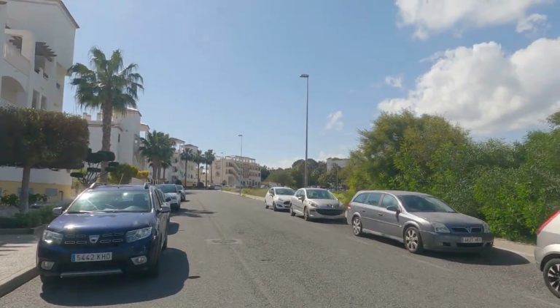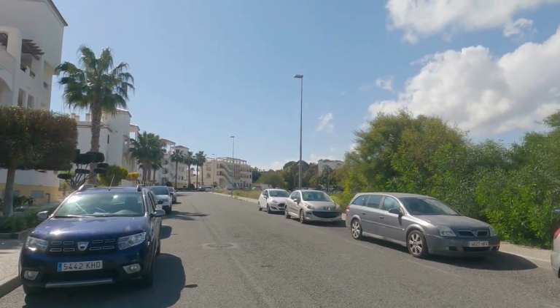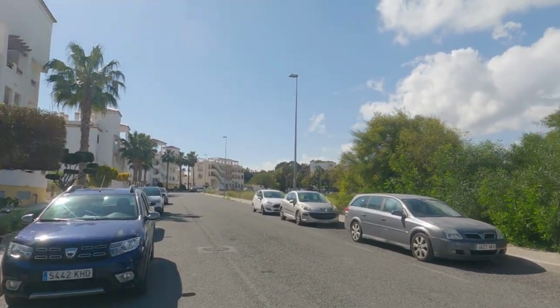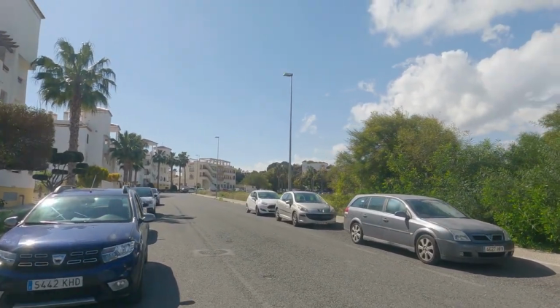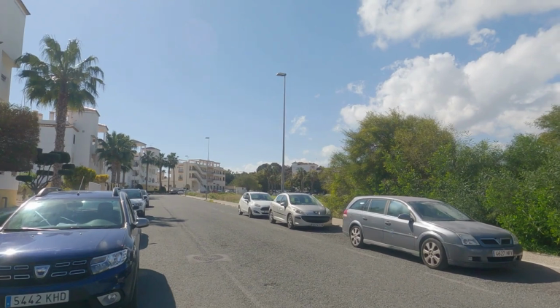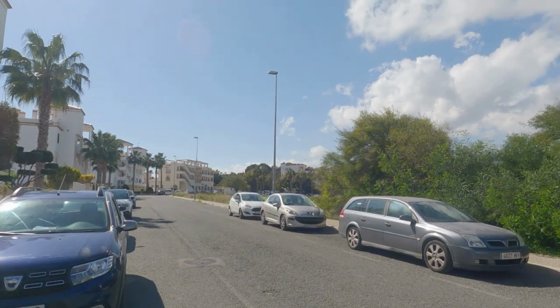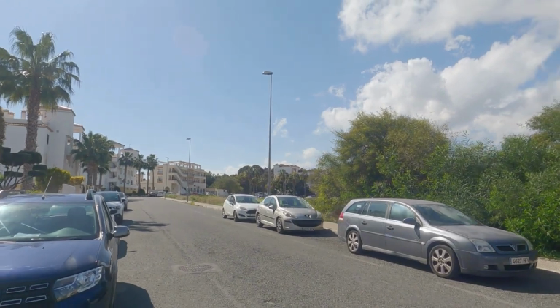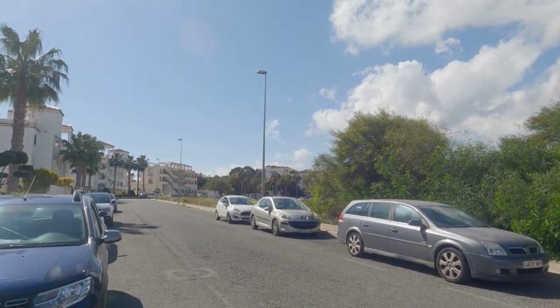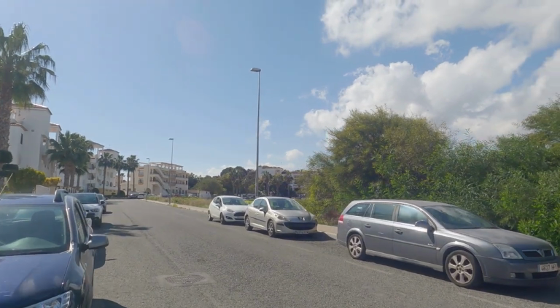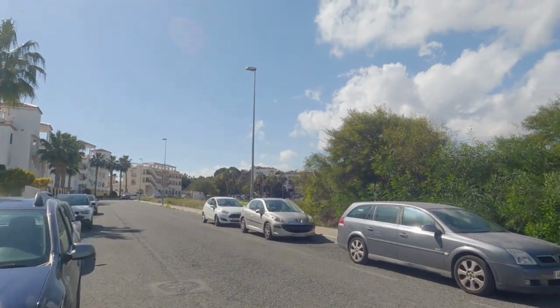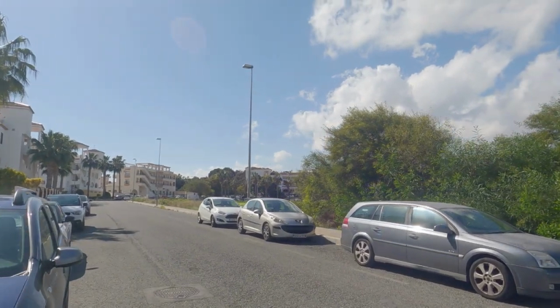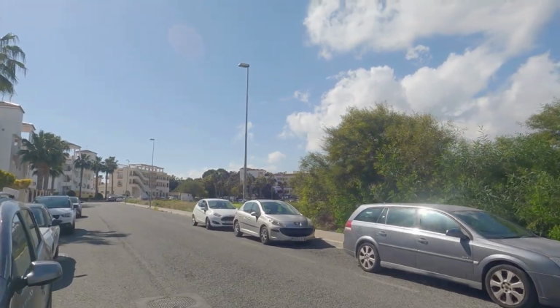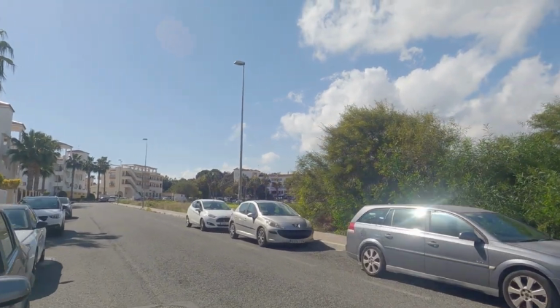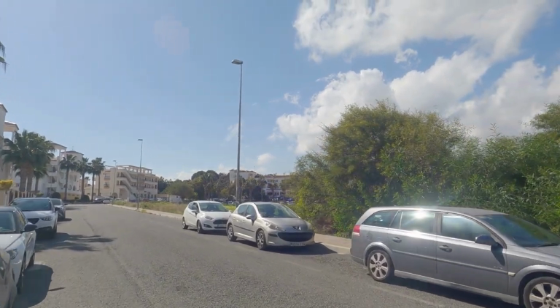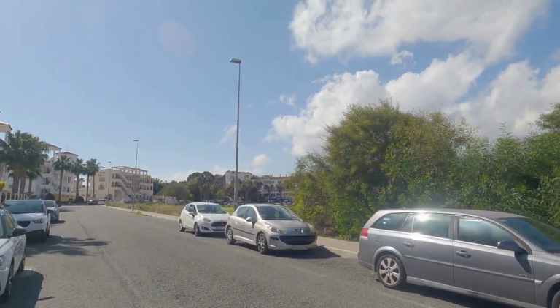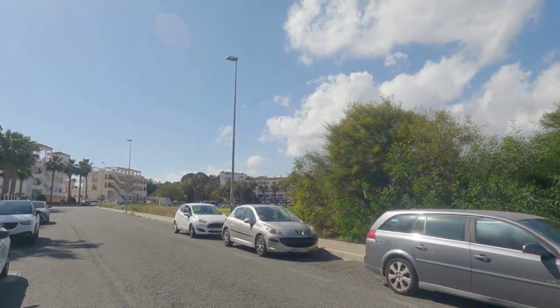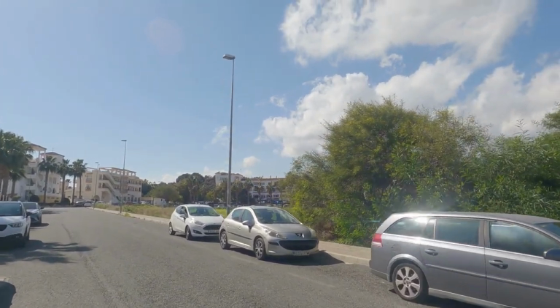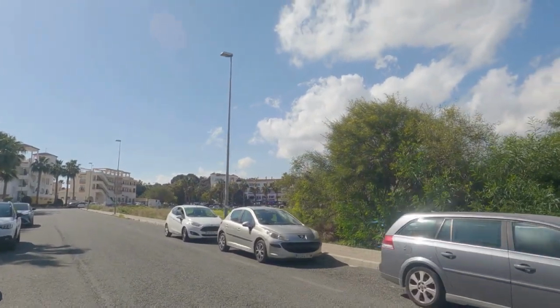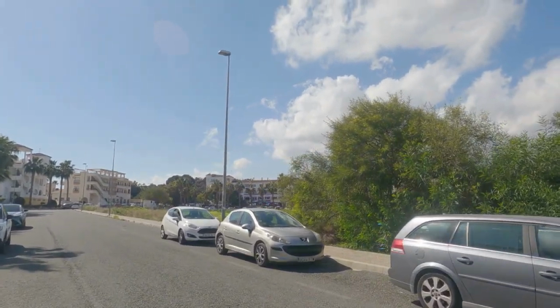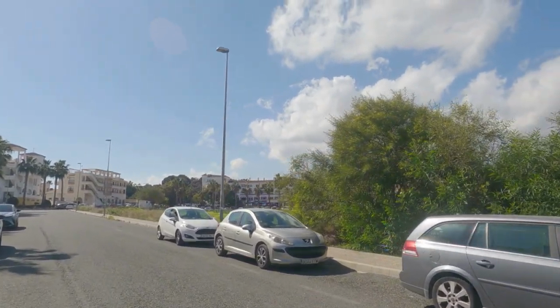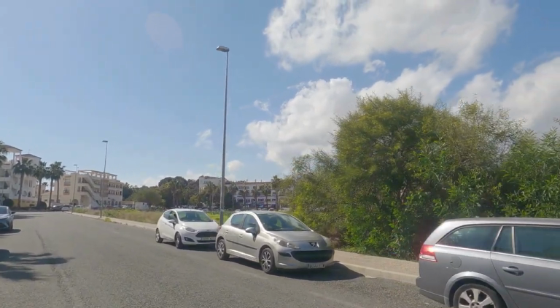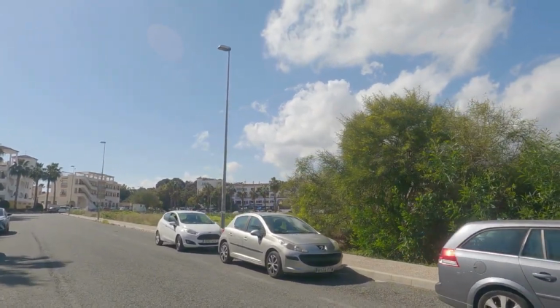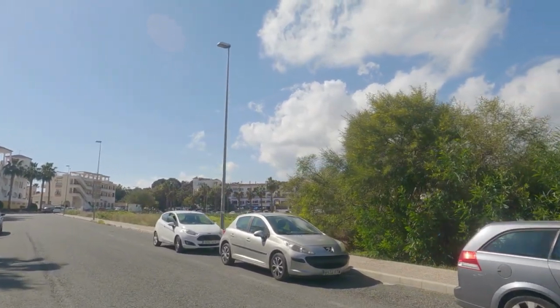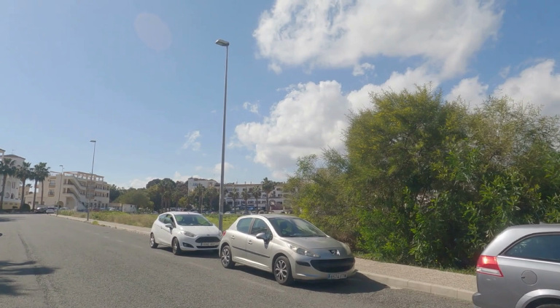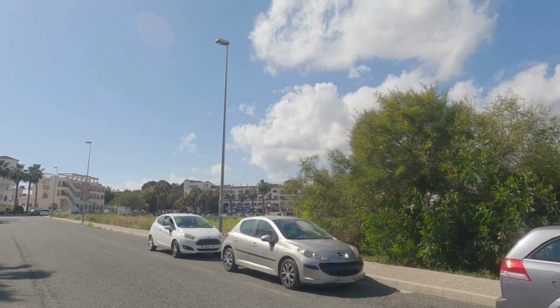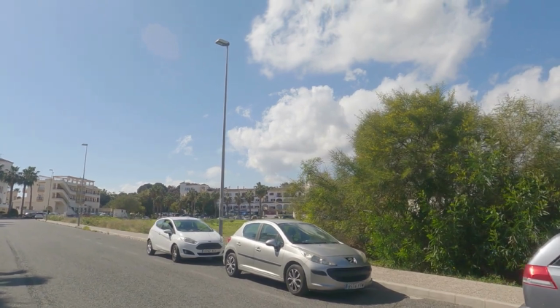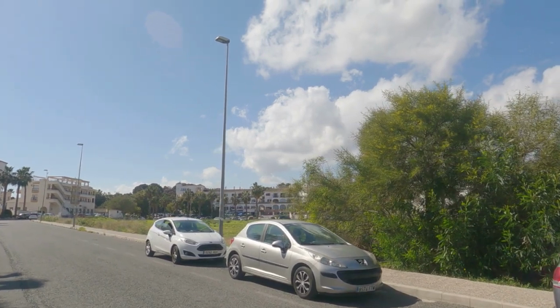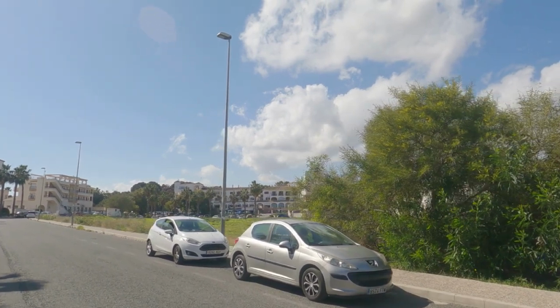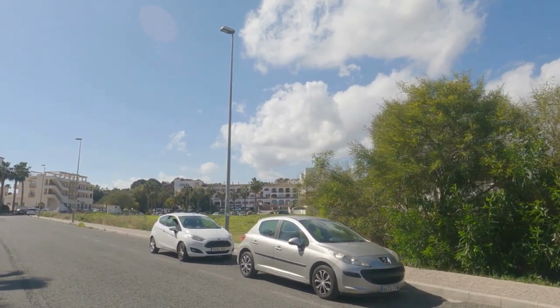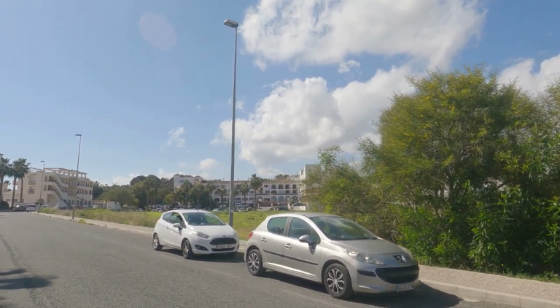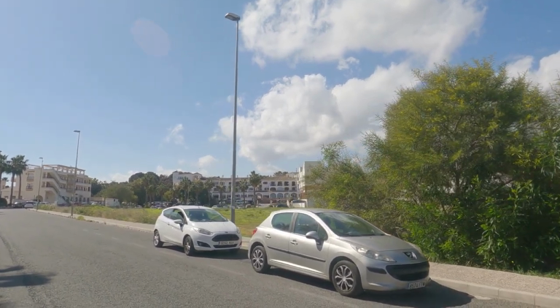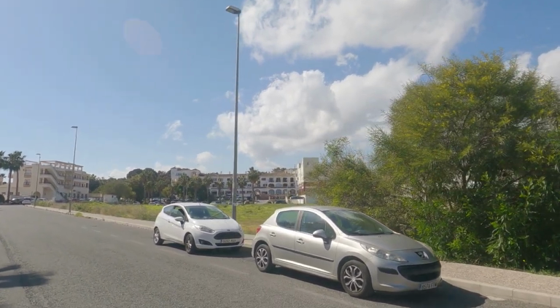The plaza is just over there, just across from where we're standing.